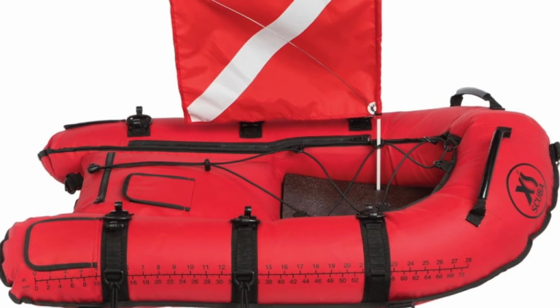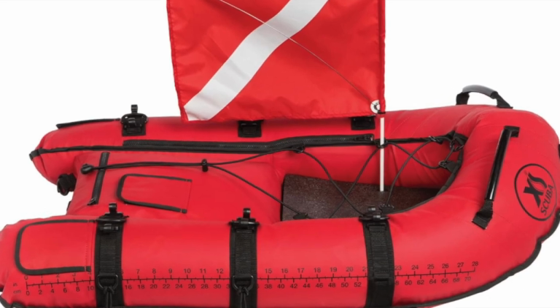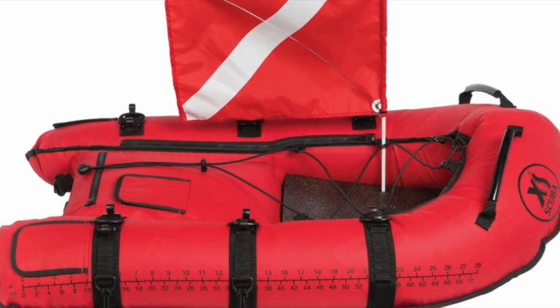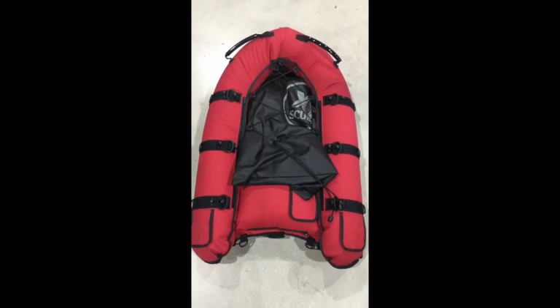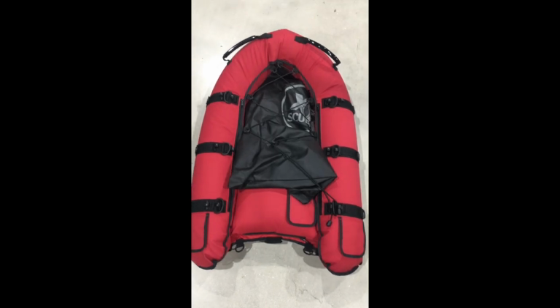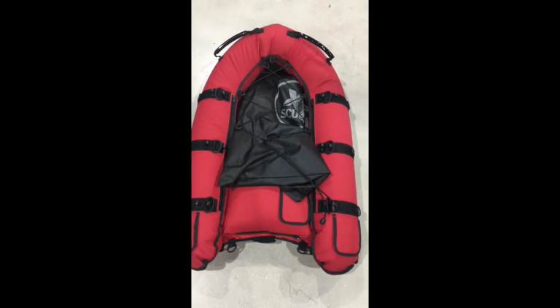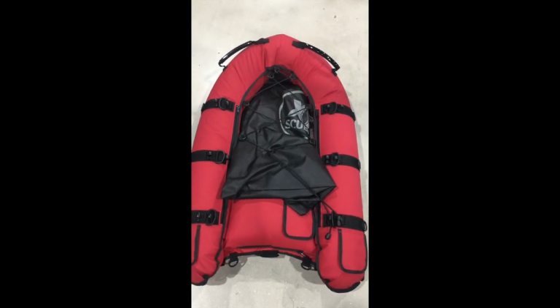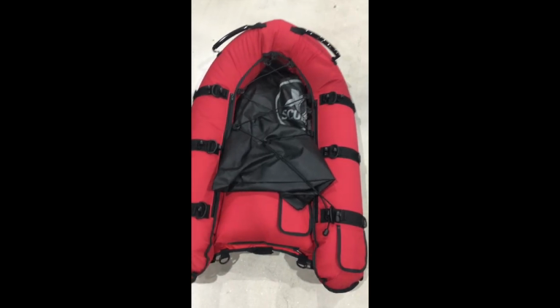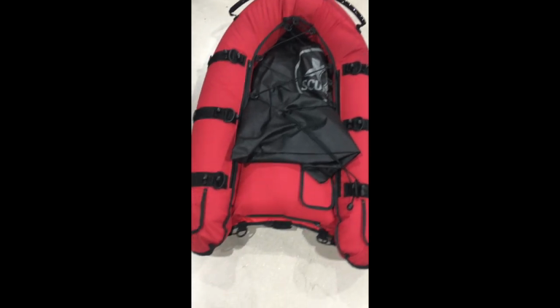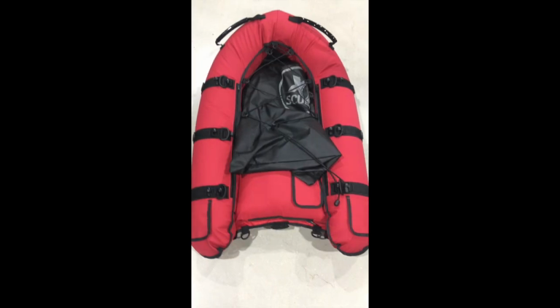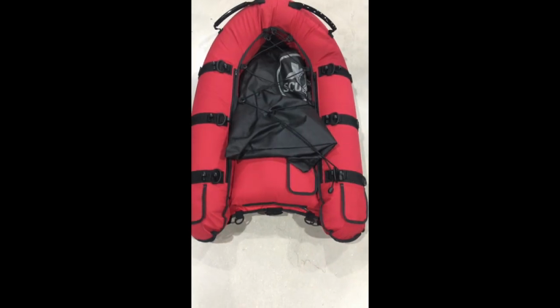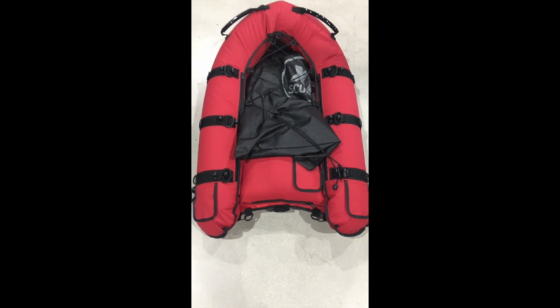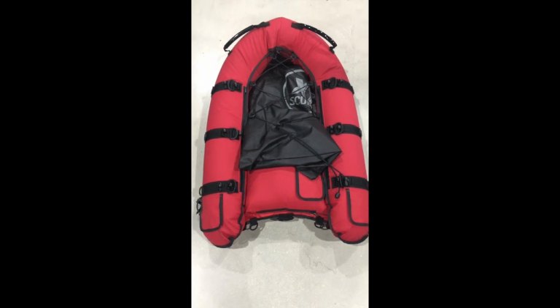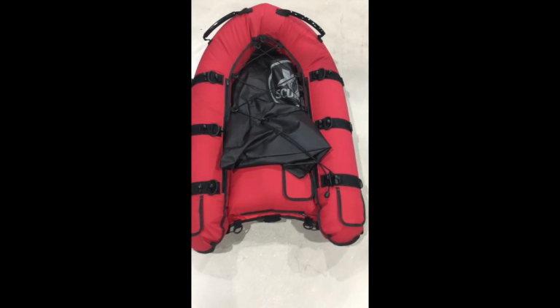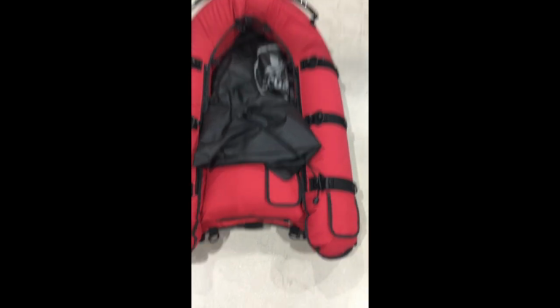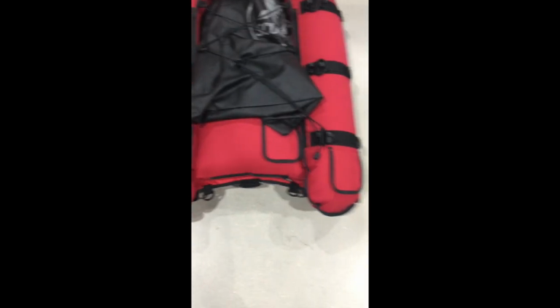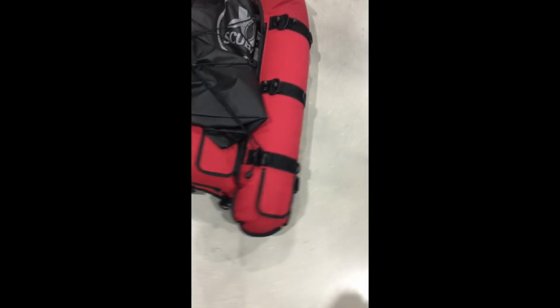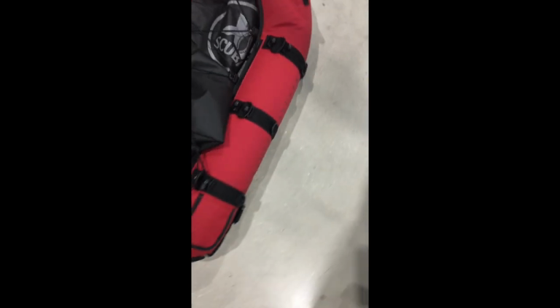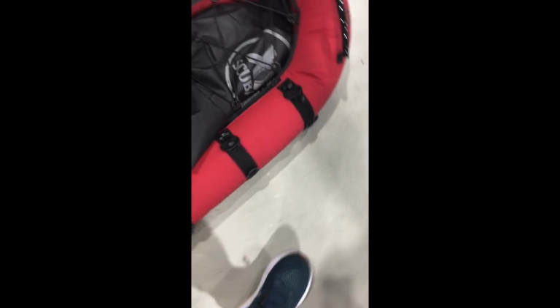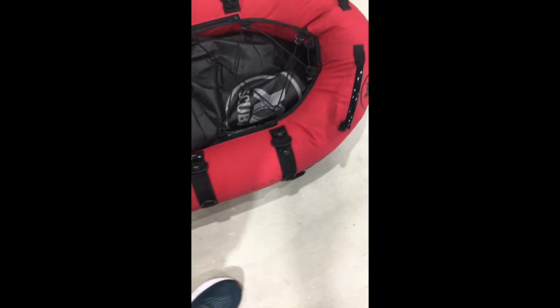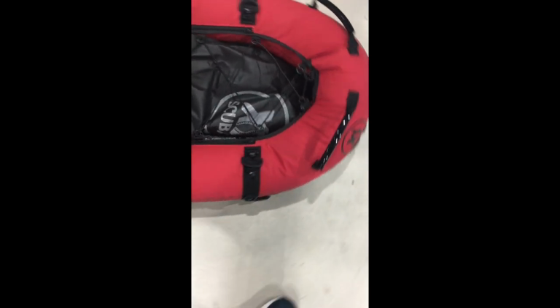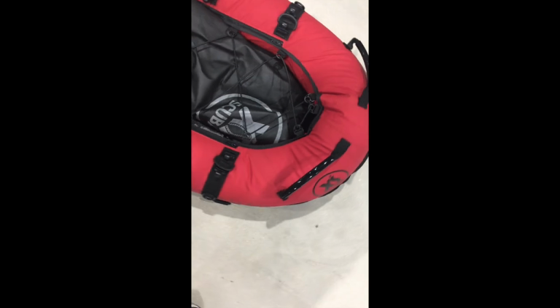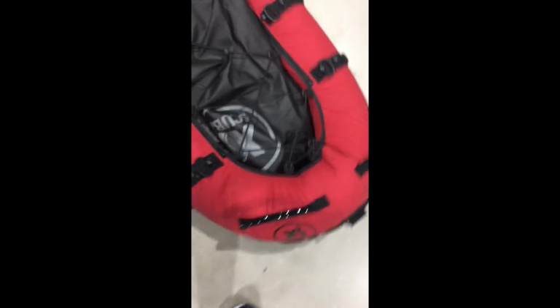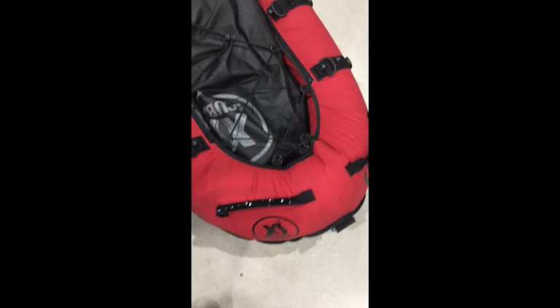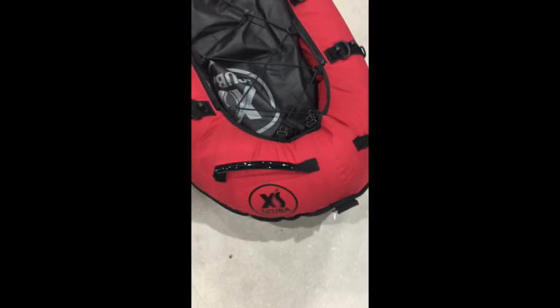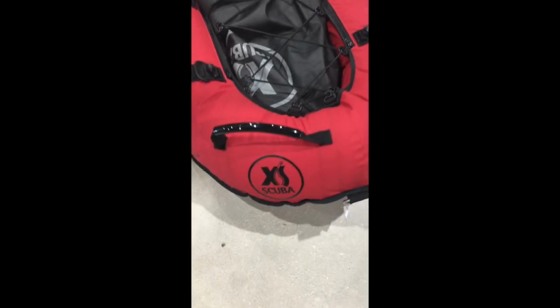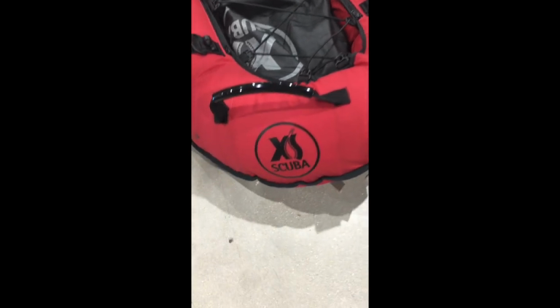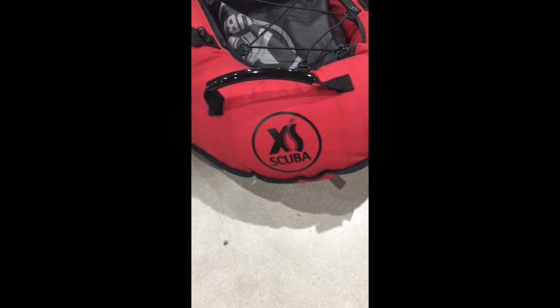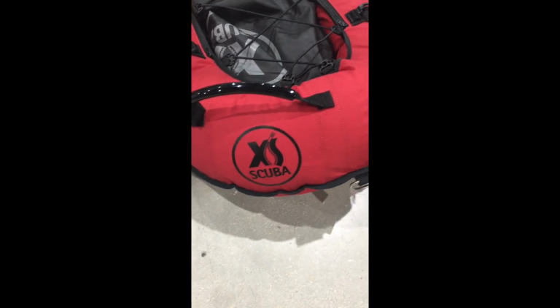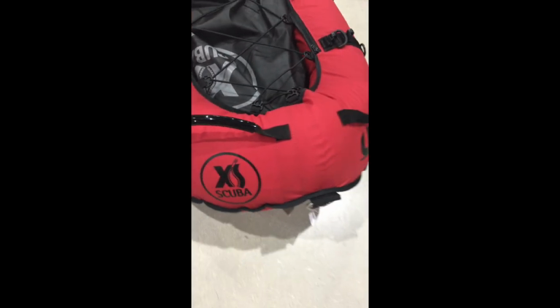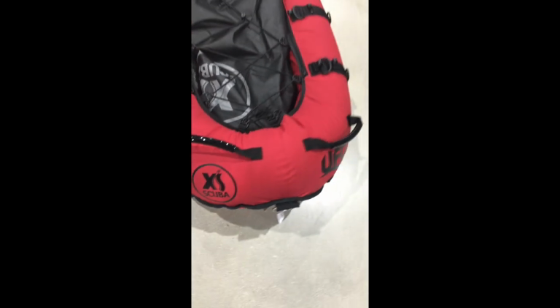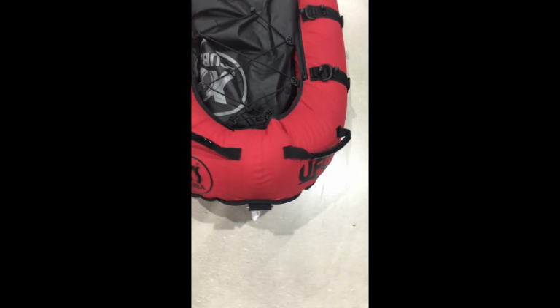SX Scuba UFO — Universal Floating Object — is a diver's support float. If you're like me and you're a diver, I've been diving for a long time. I love this float. Put your flag out and put an extra tank on it.